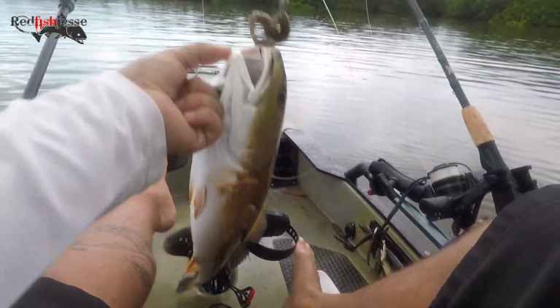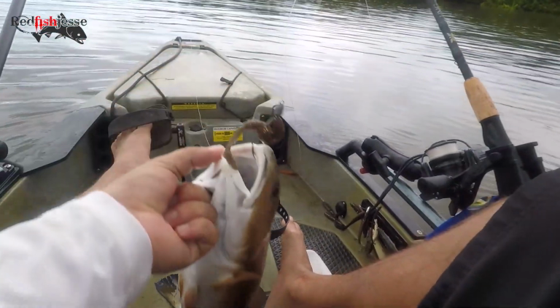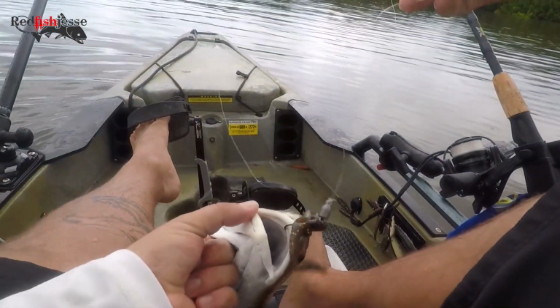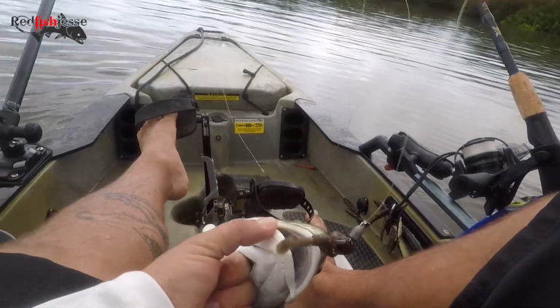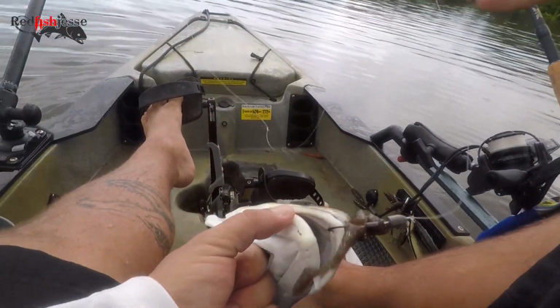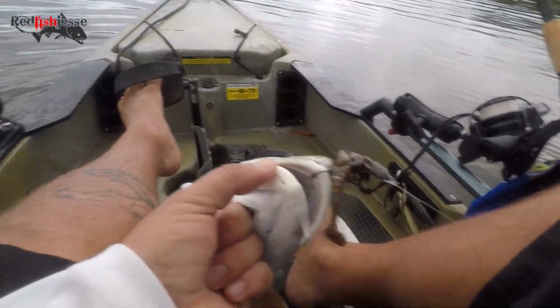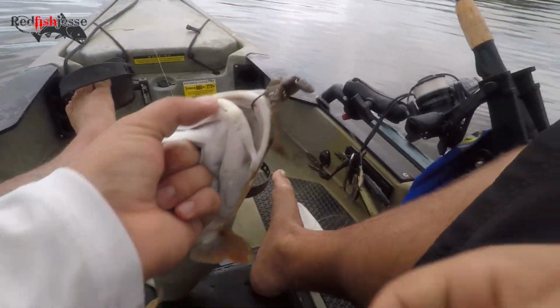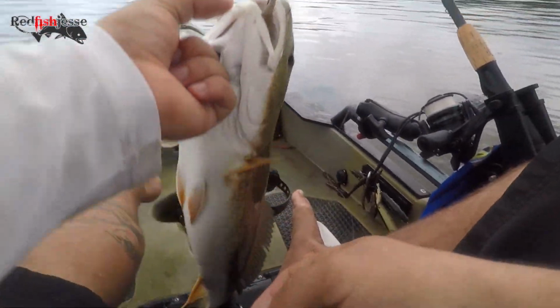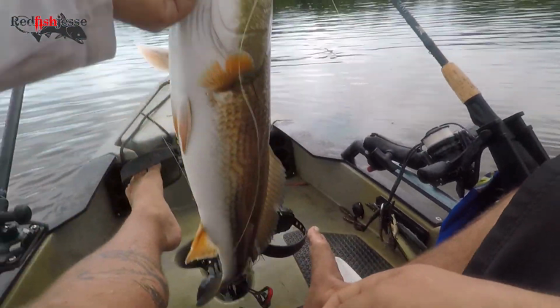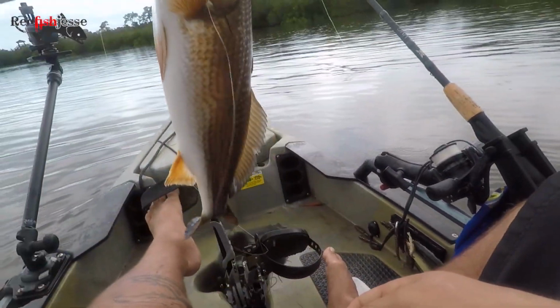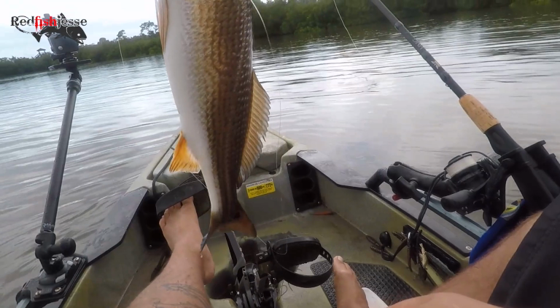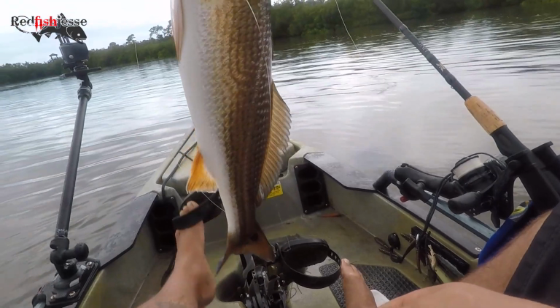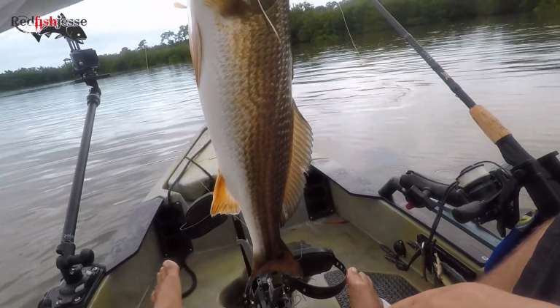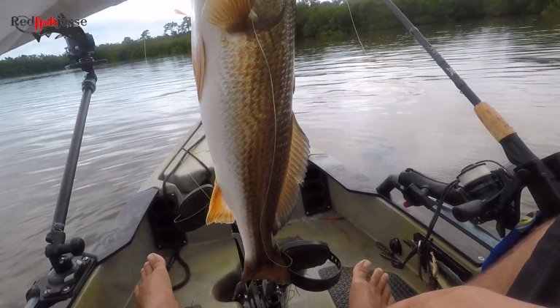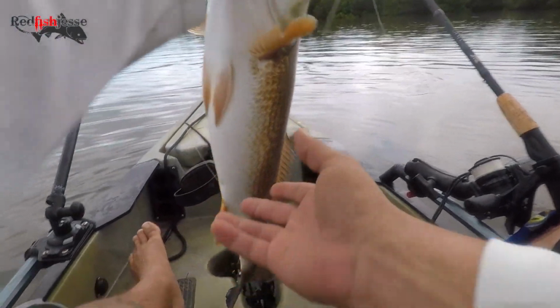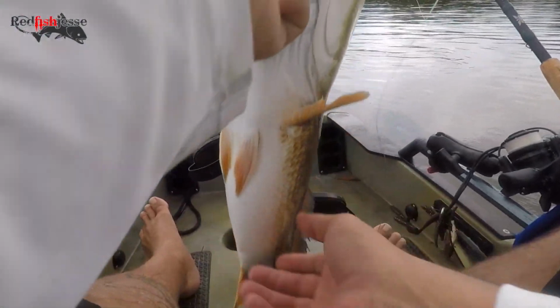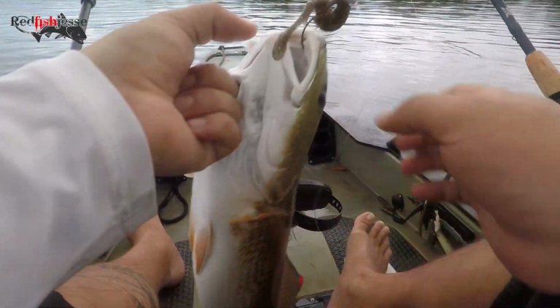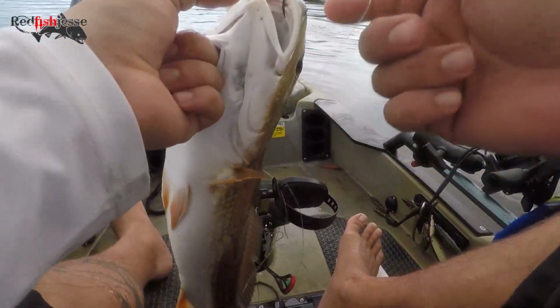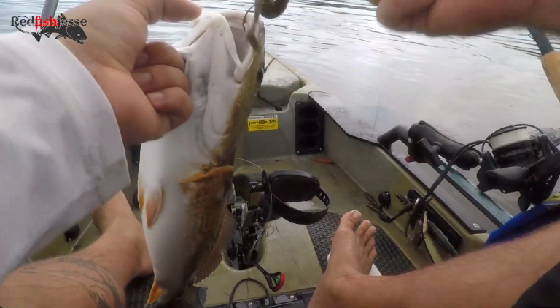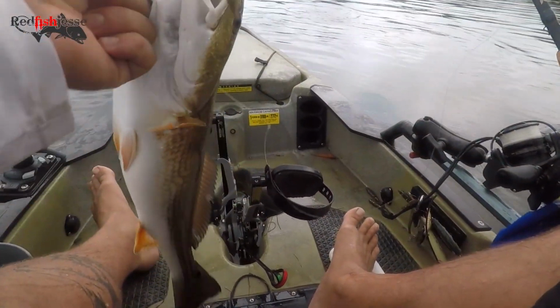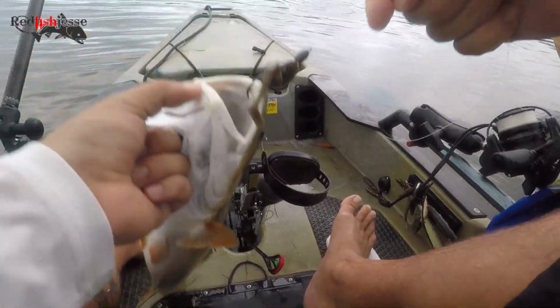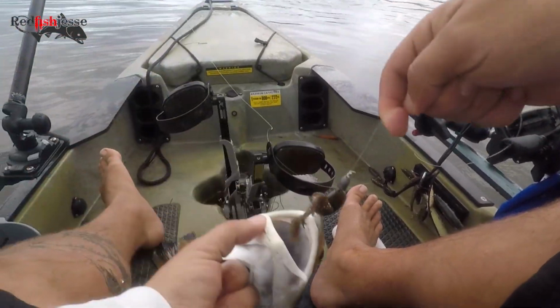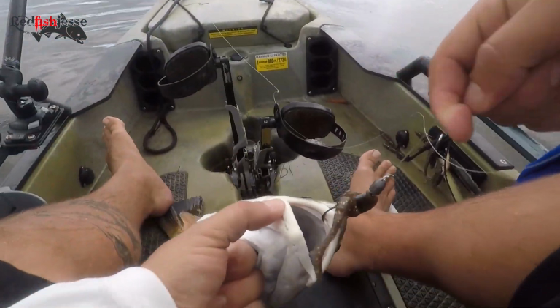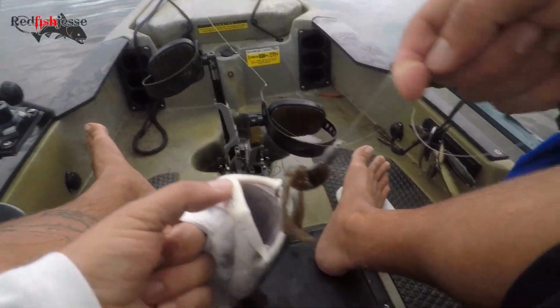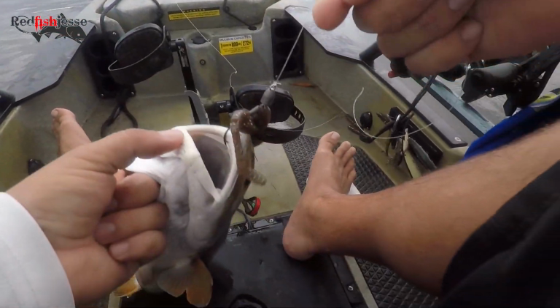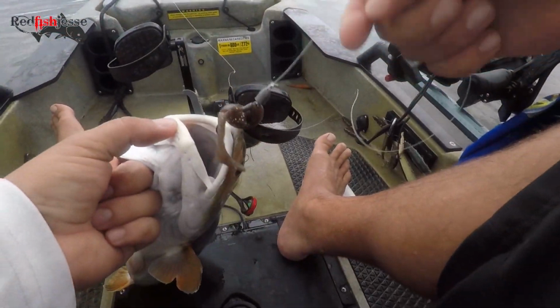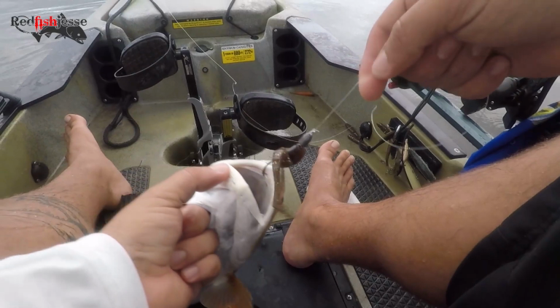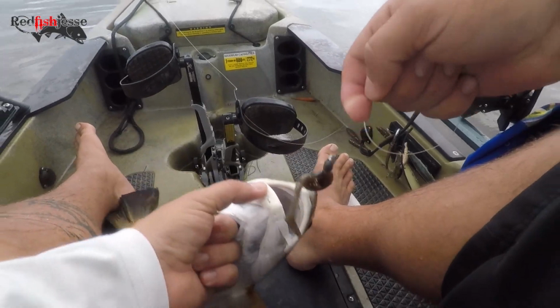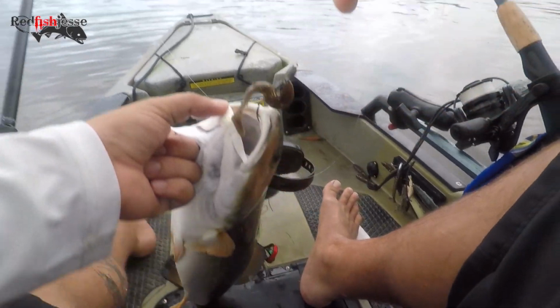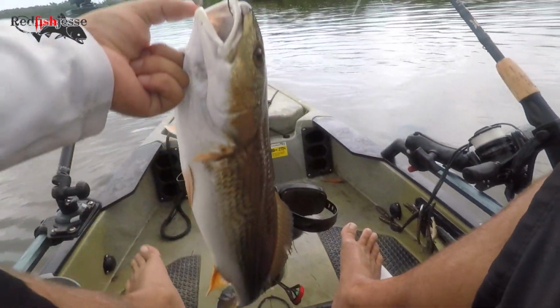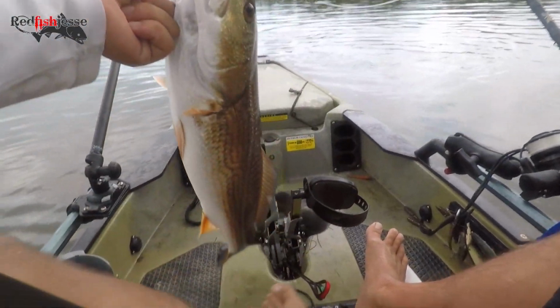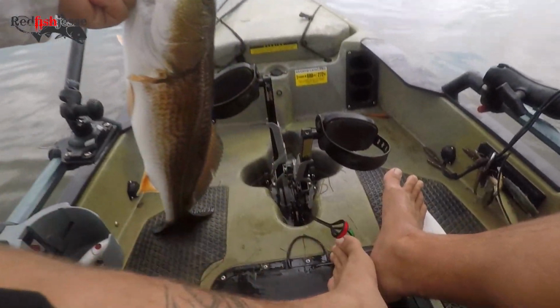Look at that — what a beautiful fish. Right in the top of the freaking snout, perfect. Looks at bro, perfect.